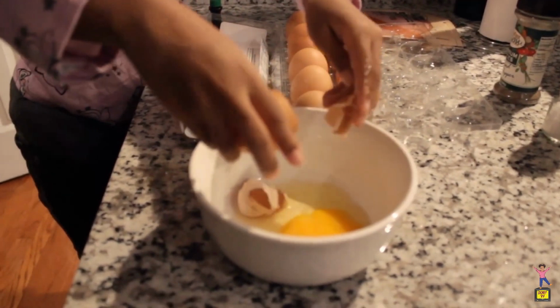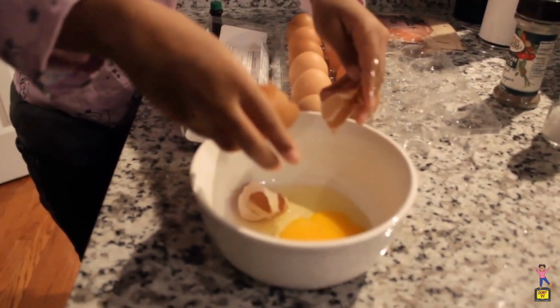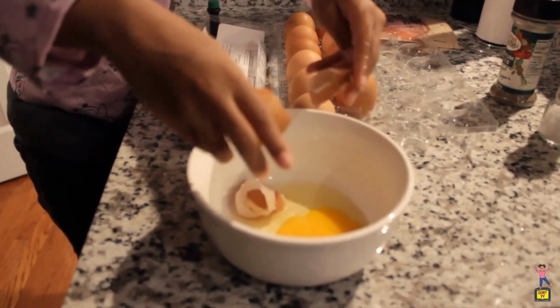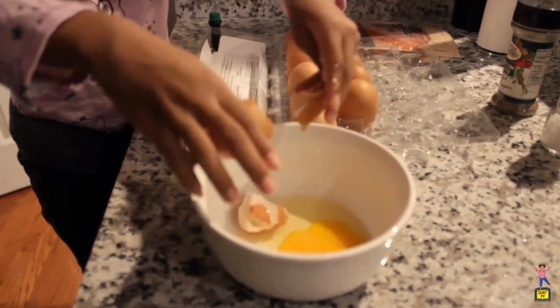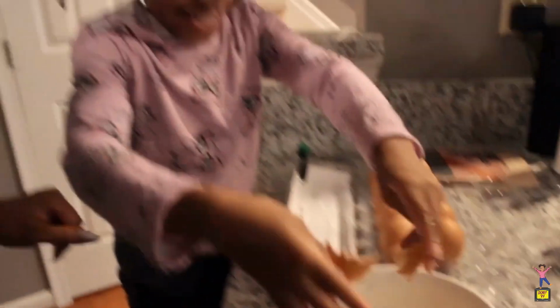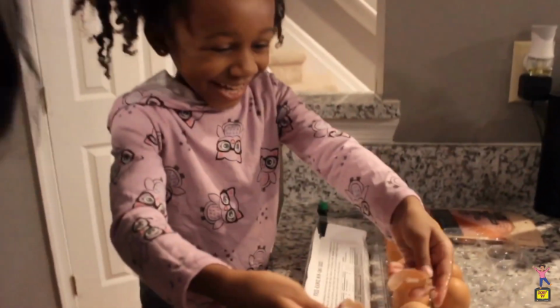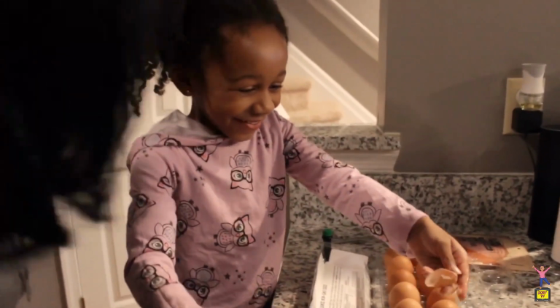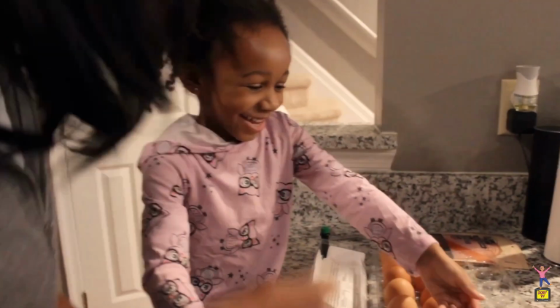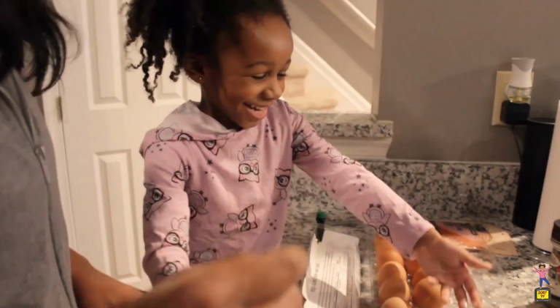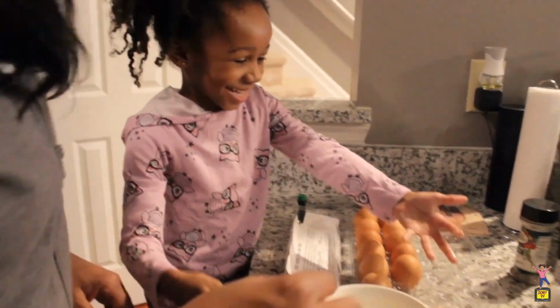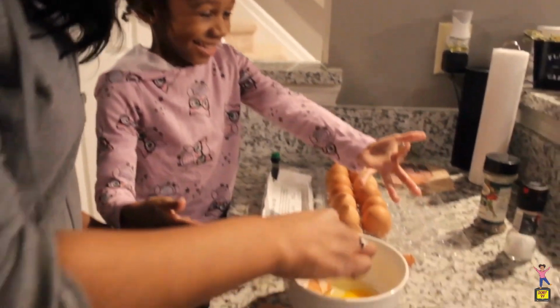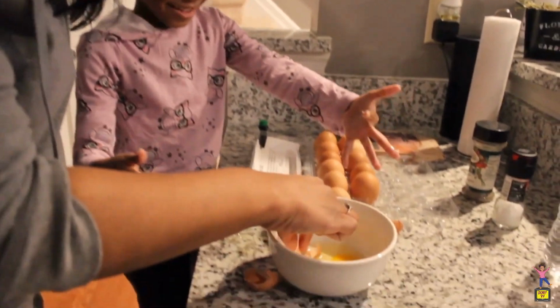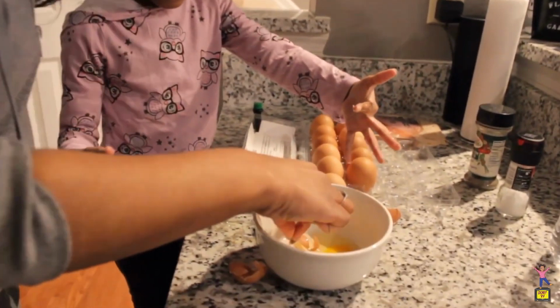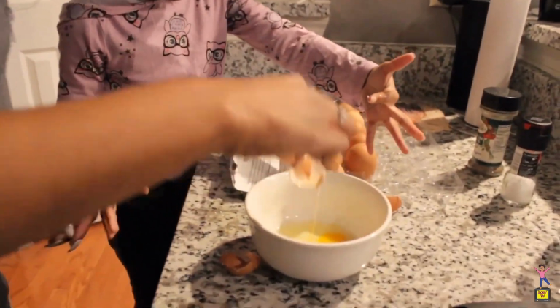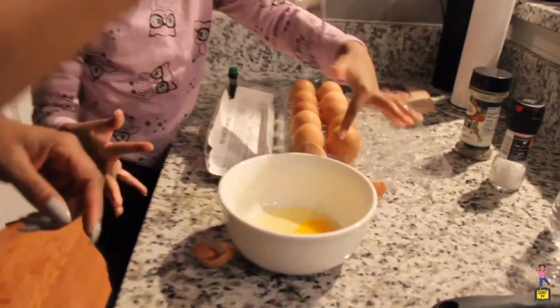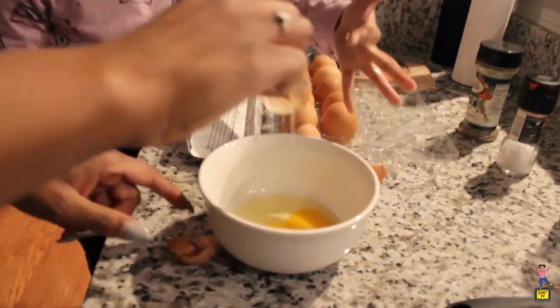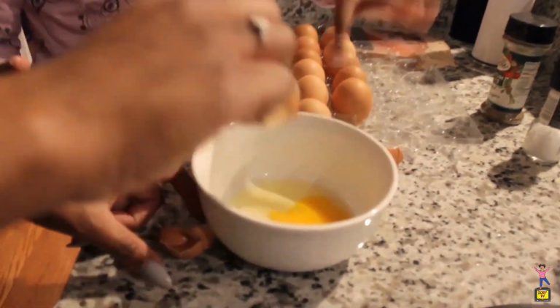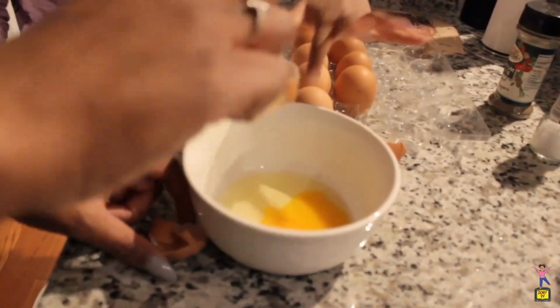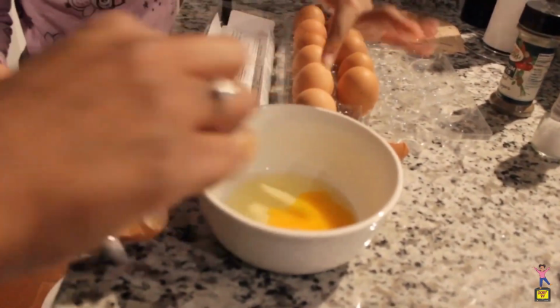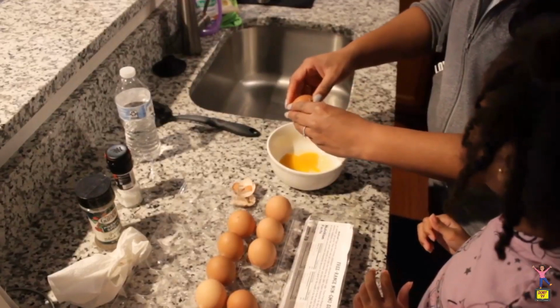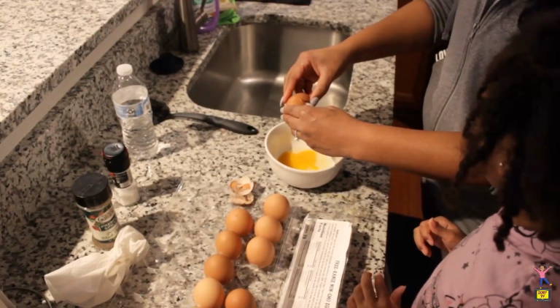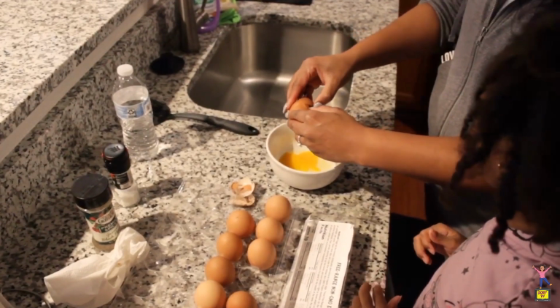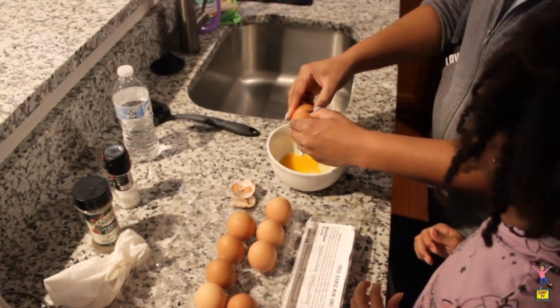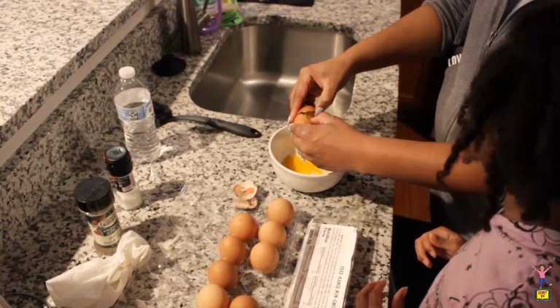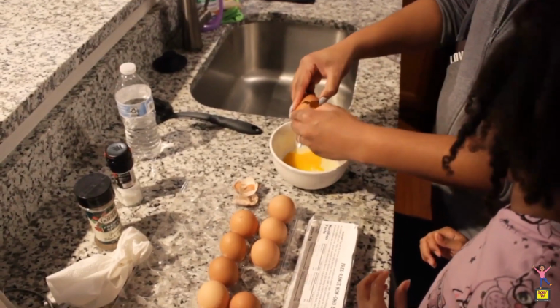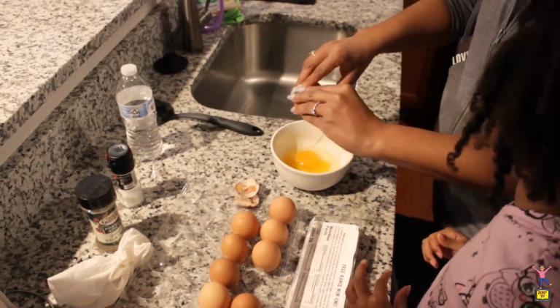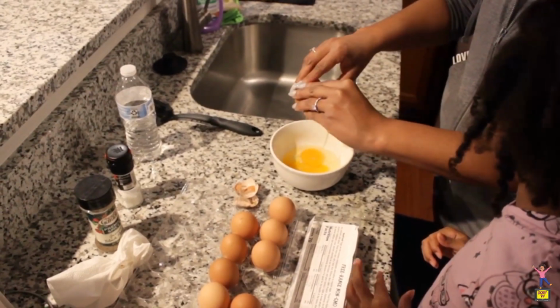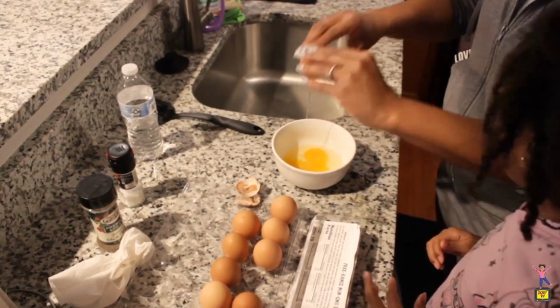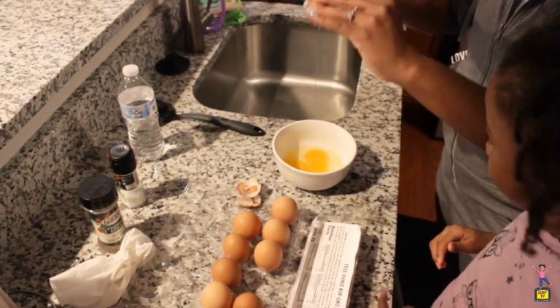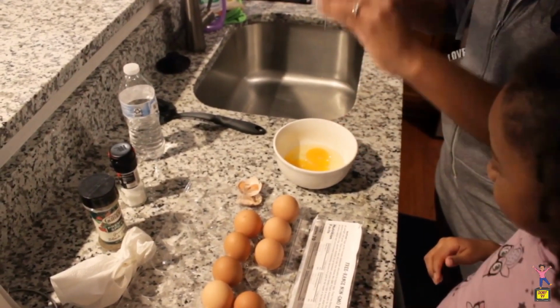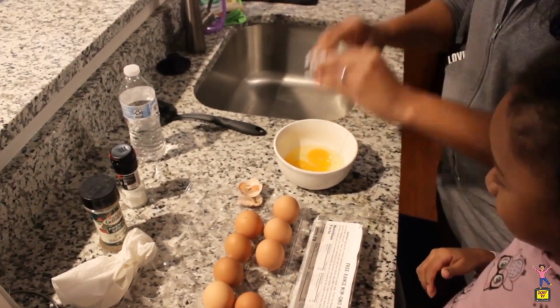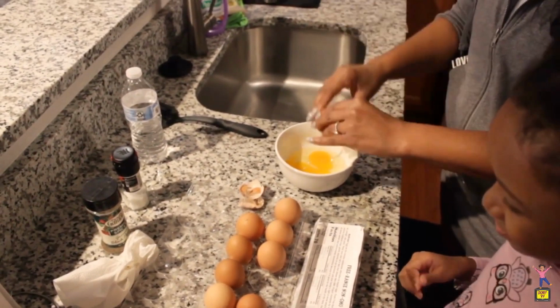Oh my gosh. It is quite alright. So I usually take it and crack it right in the center and scoop it out just like this.